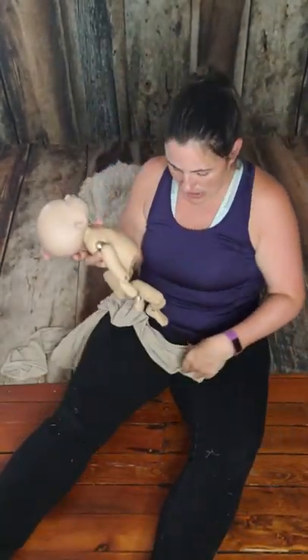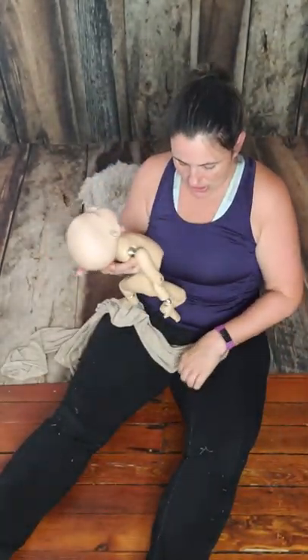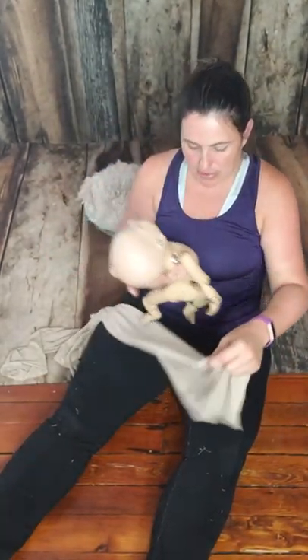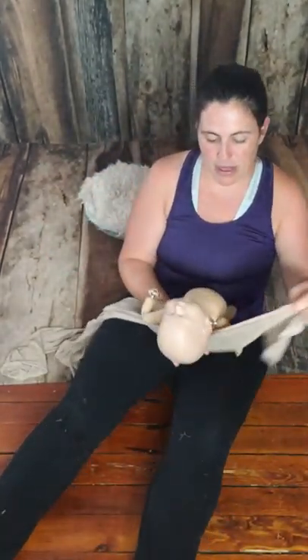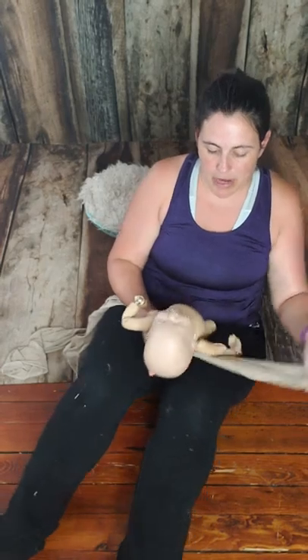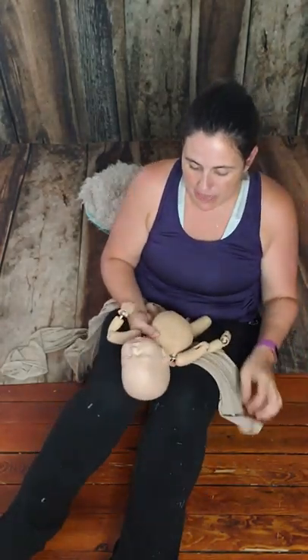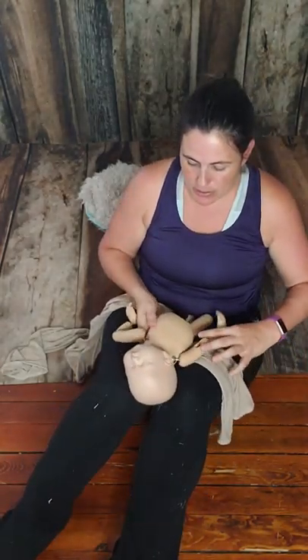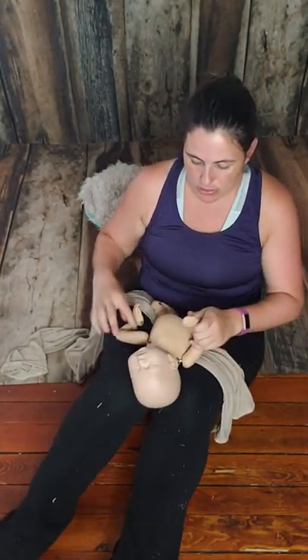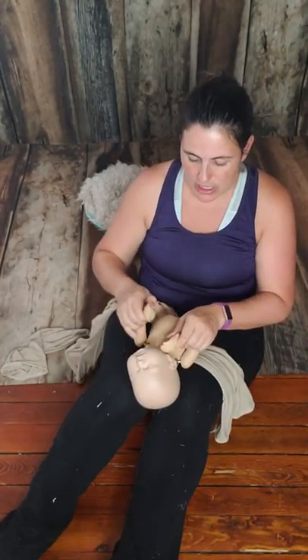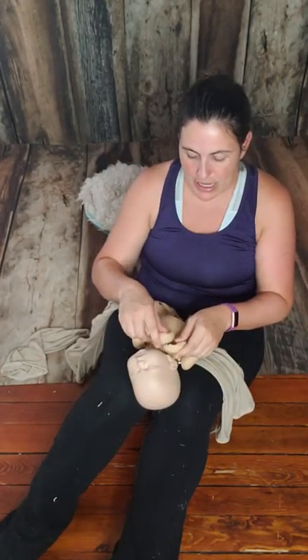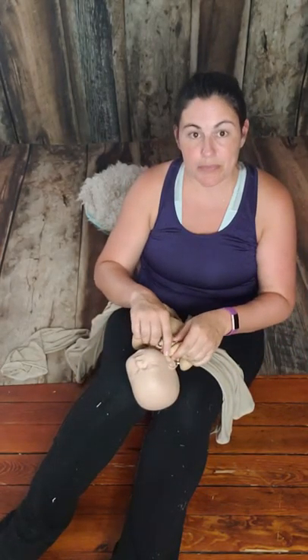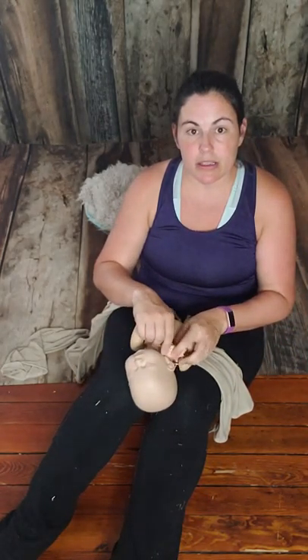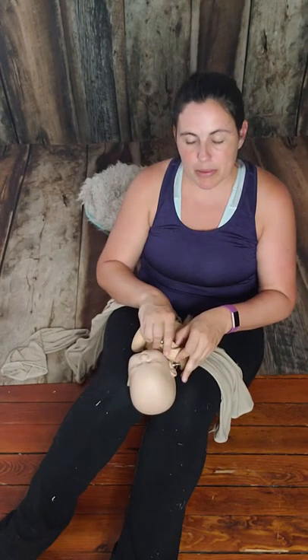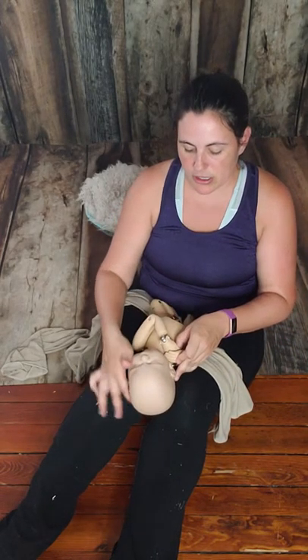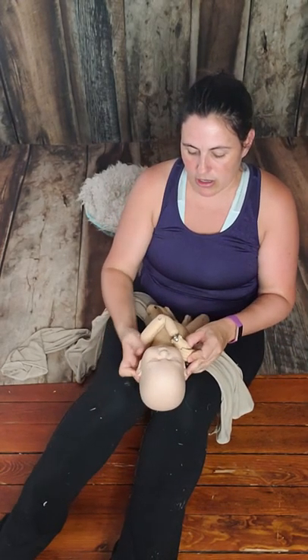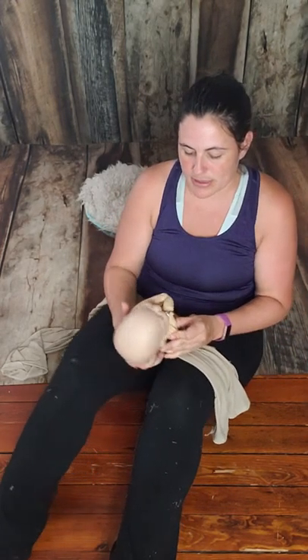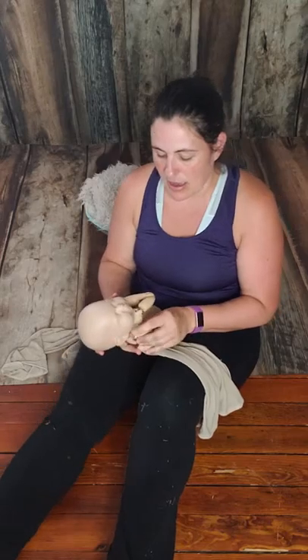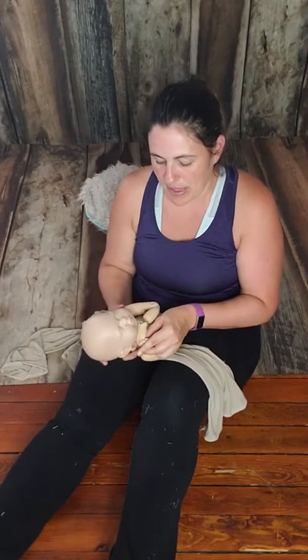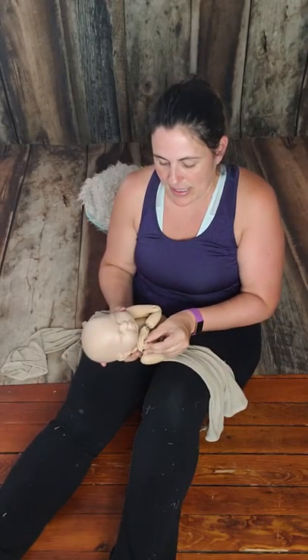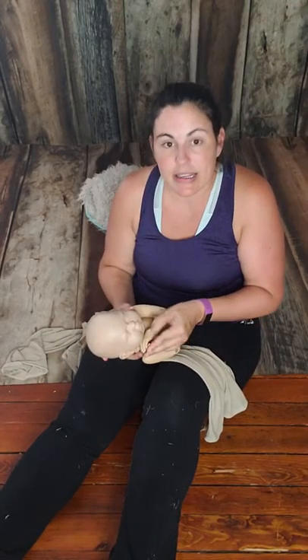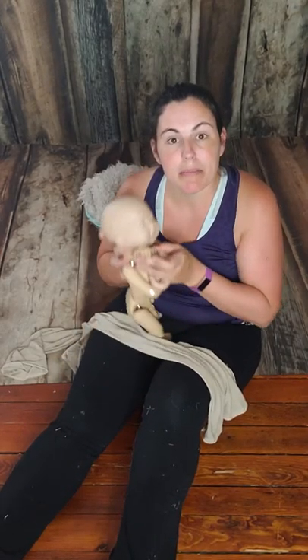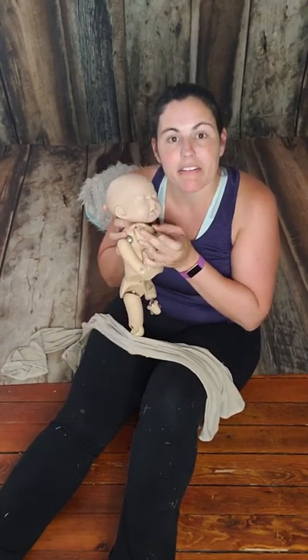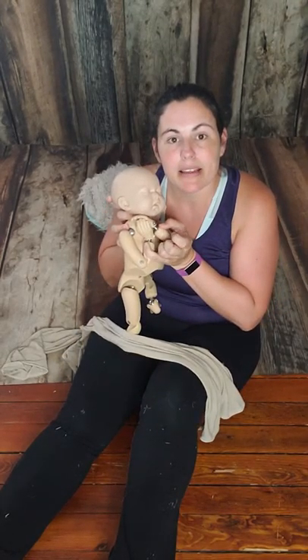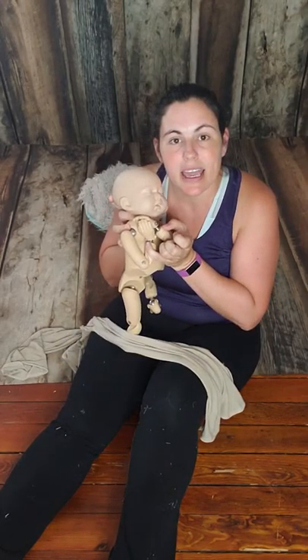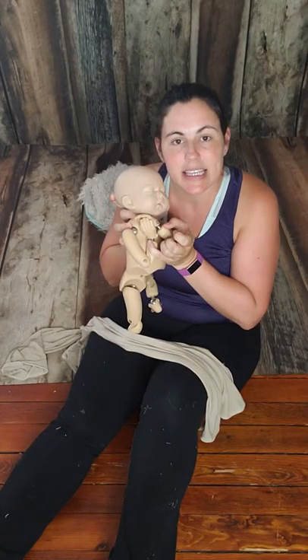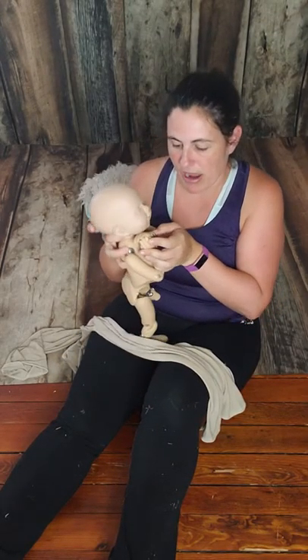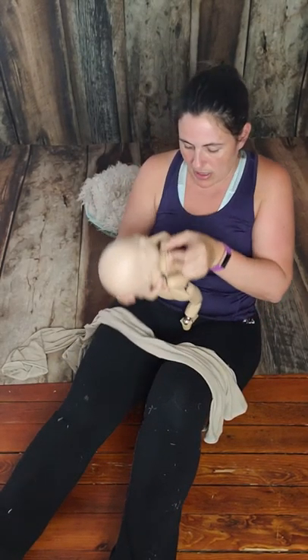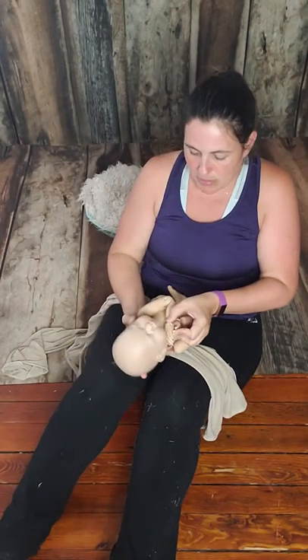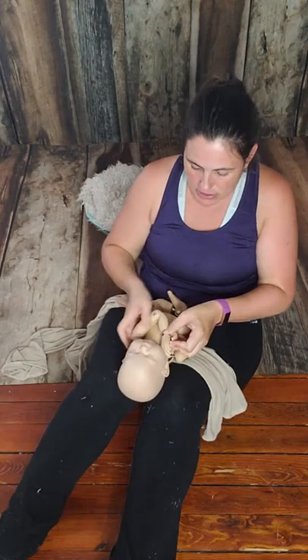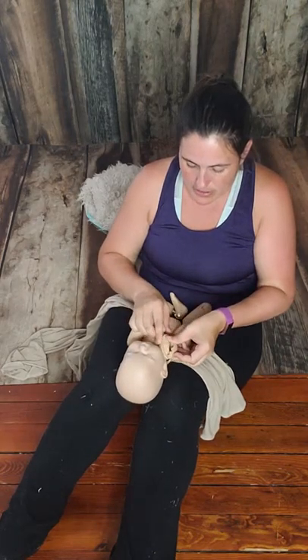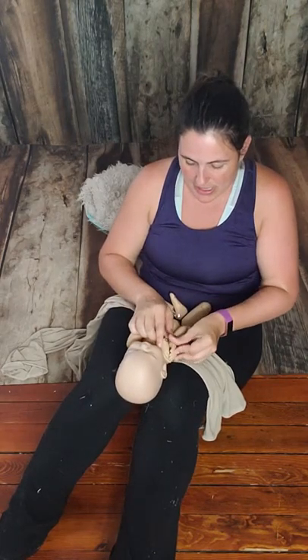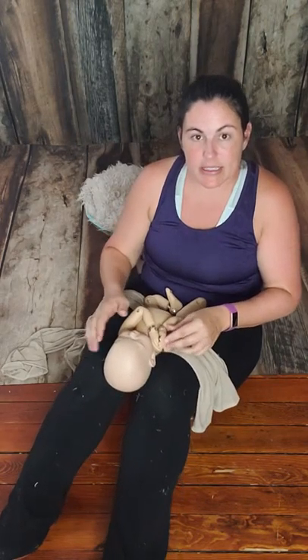You can shop the Emery Wrap and all of our props at thepostnewbornshop.com. So I put her arms up like this — I keep them out of the wrap. I like hands out of the wrap, so I pose her arms up like this.